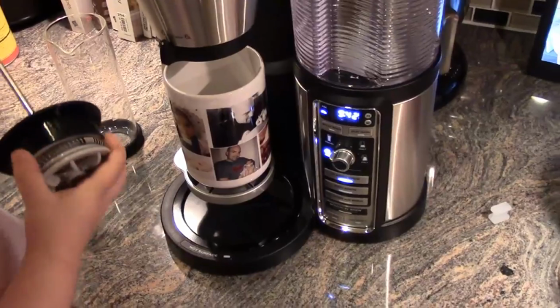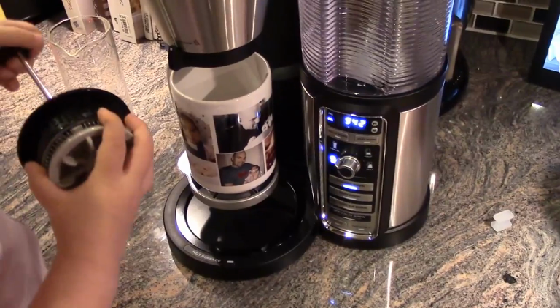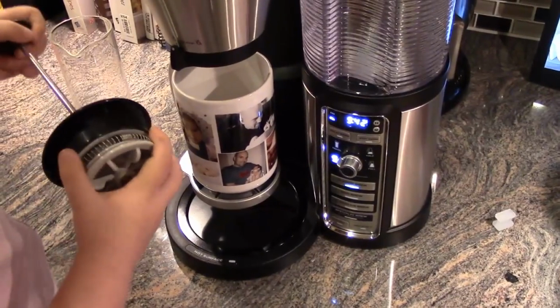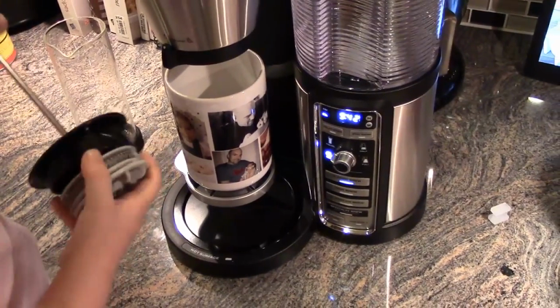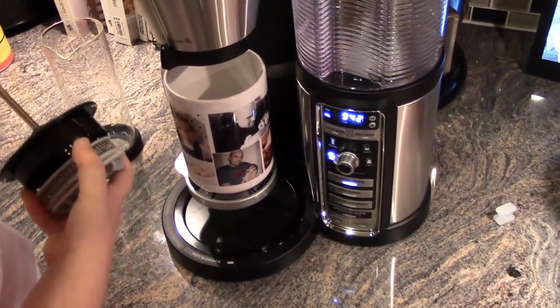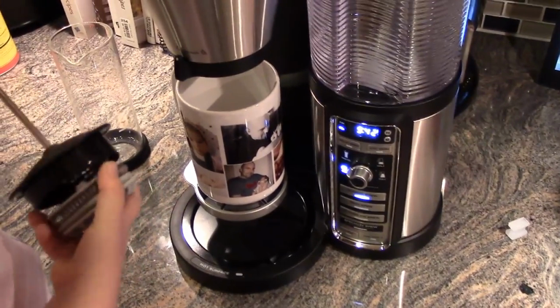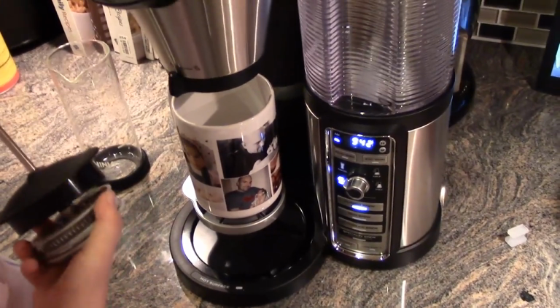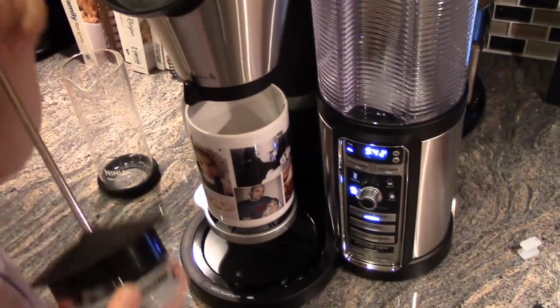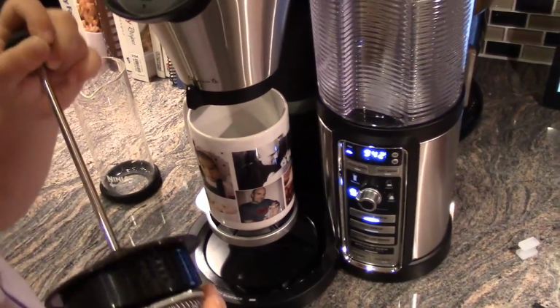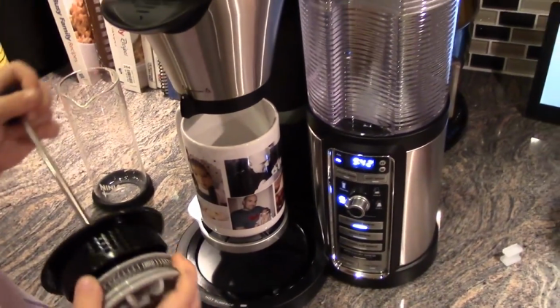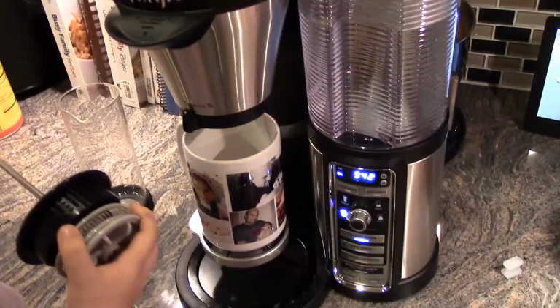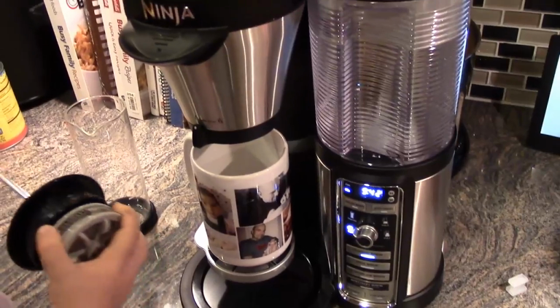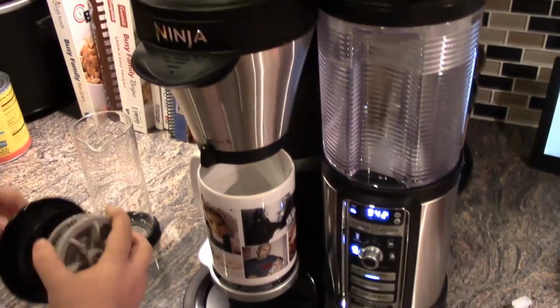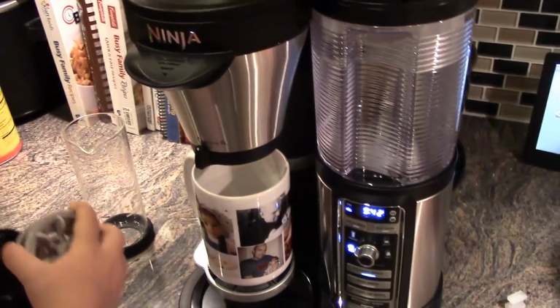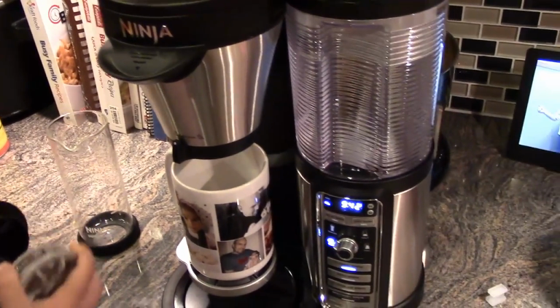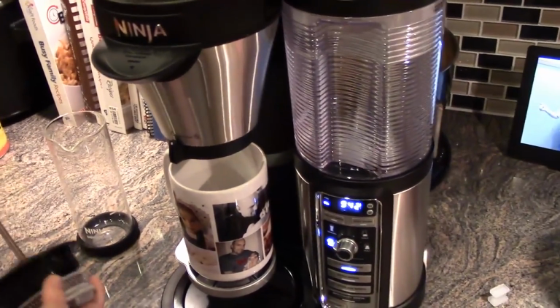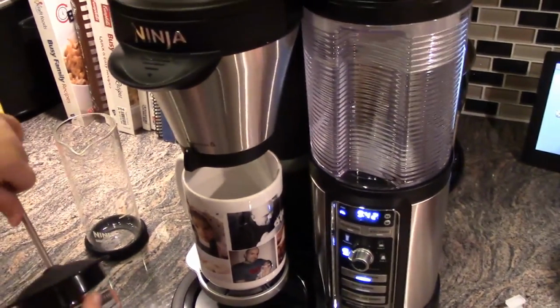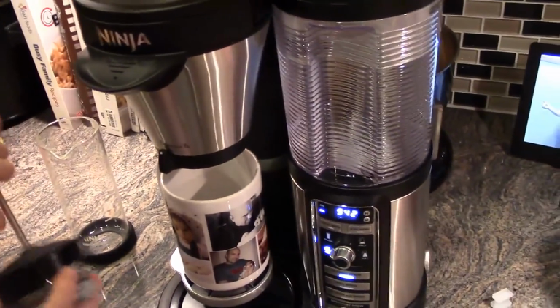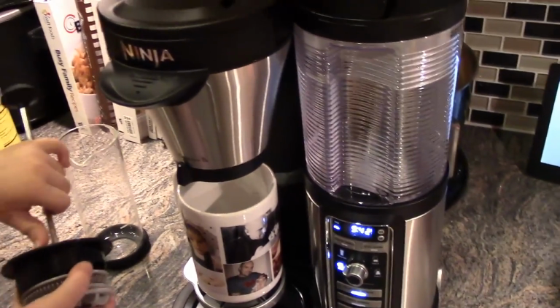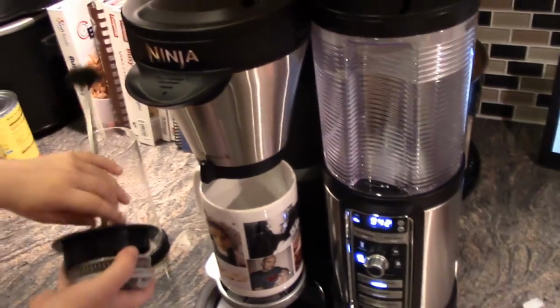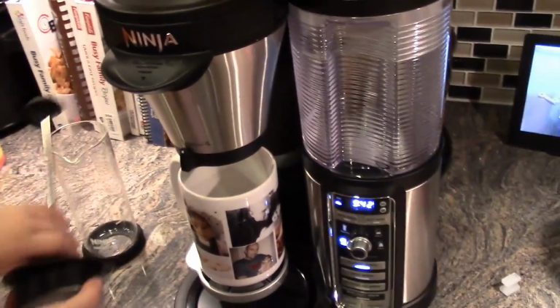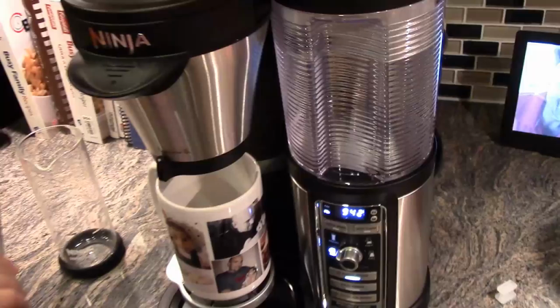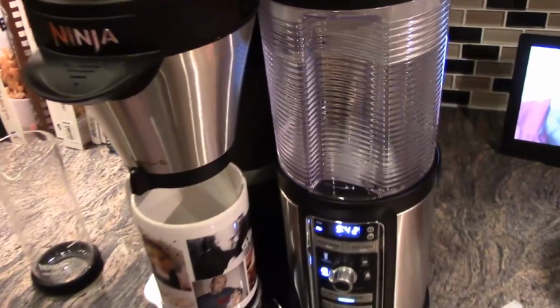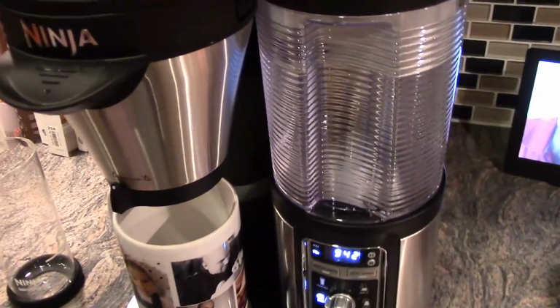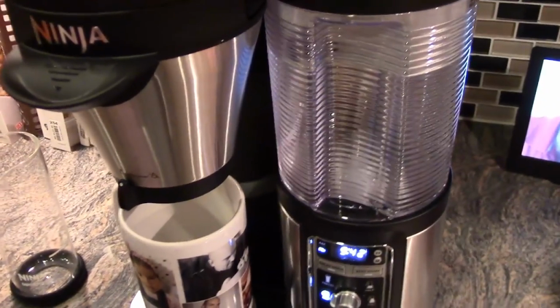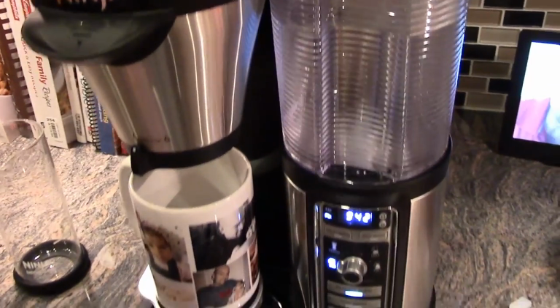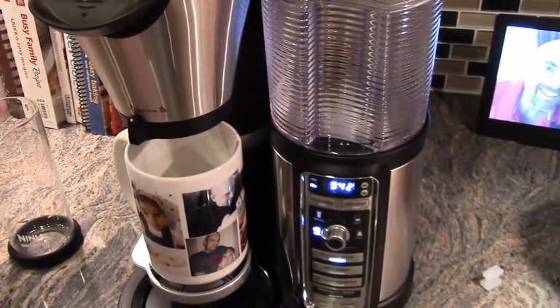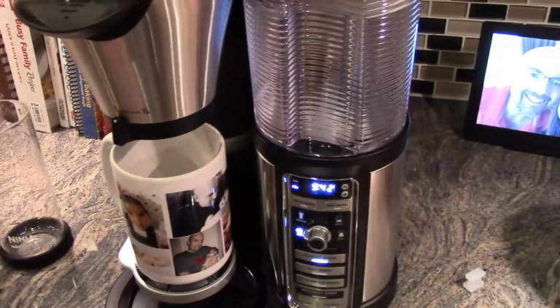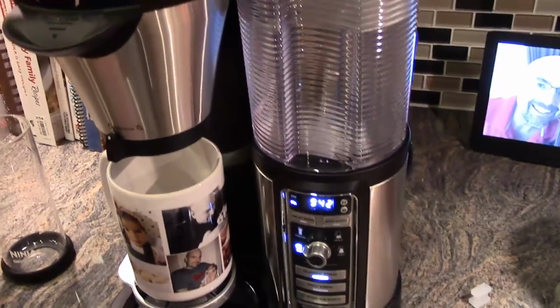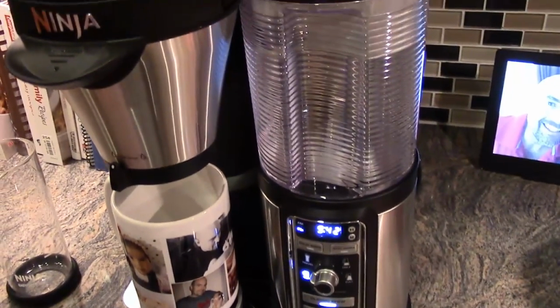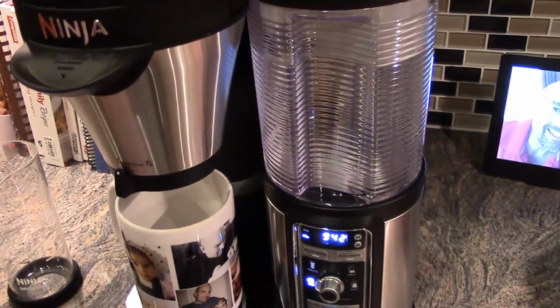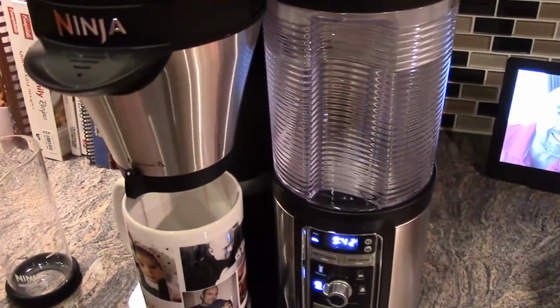Anything happening? Yeah, something's happening. We've got some magical things that are happening inside there.